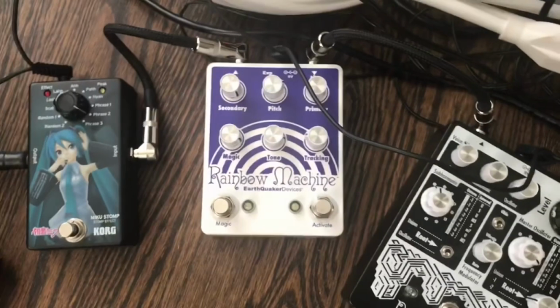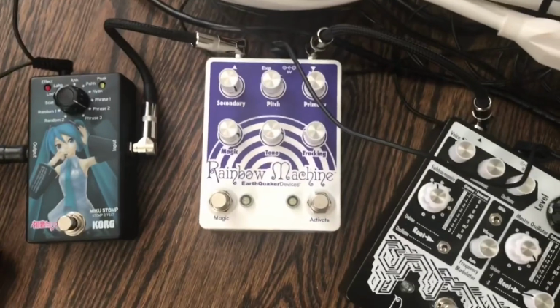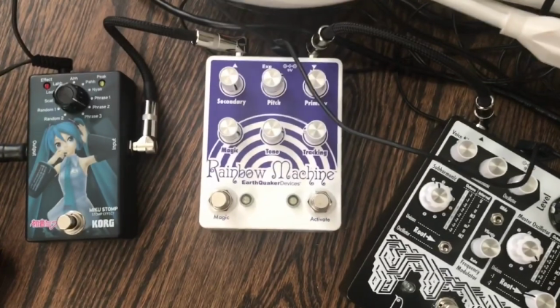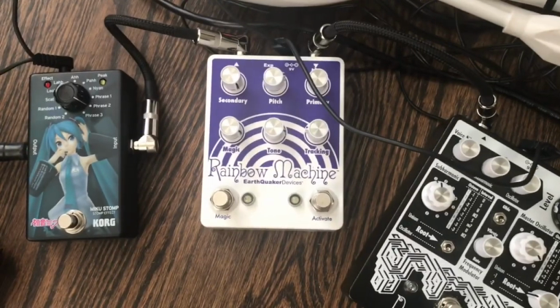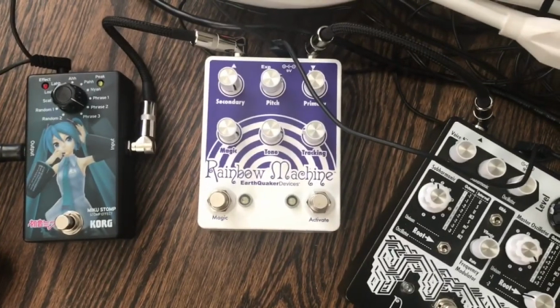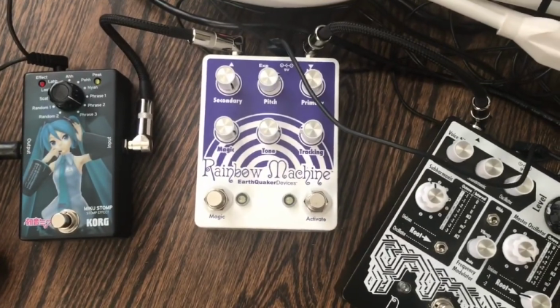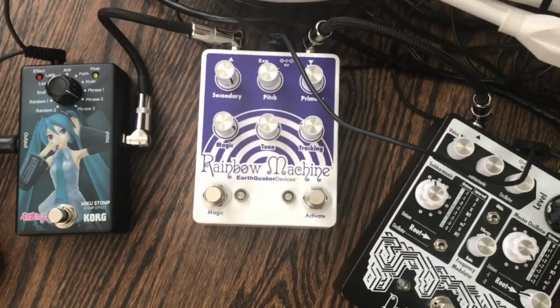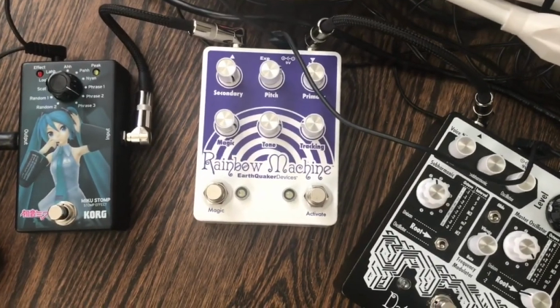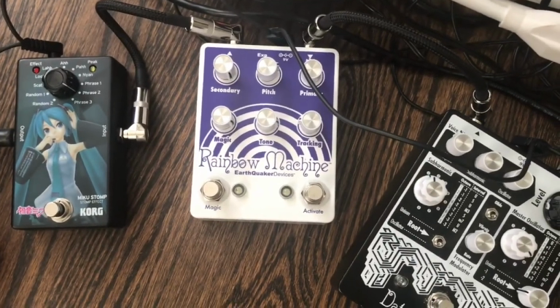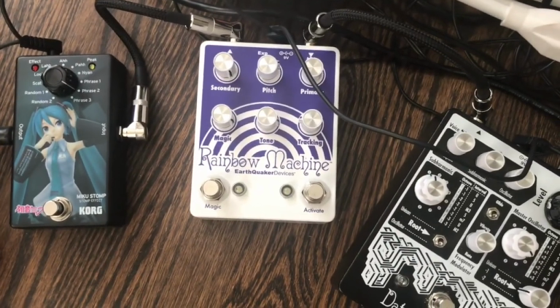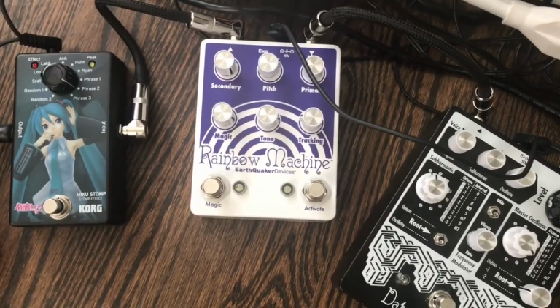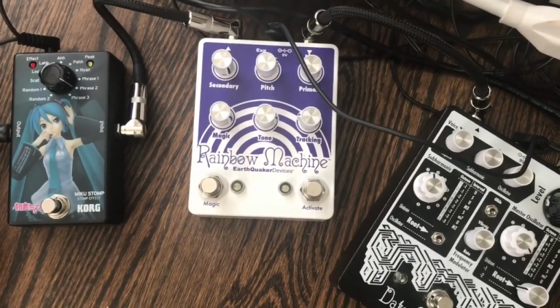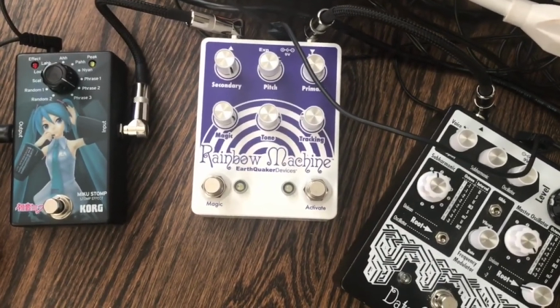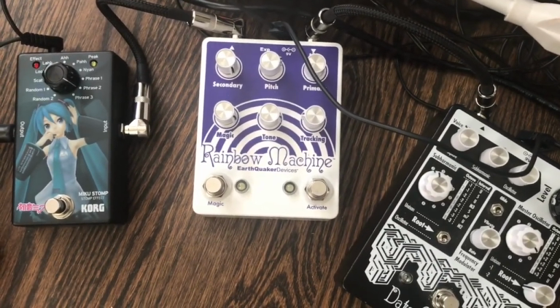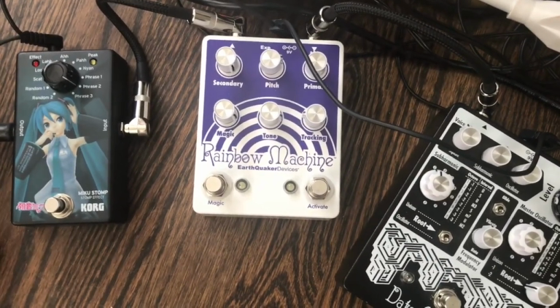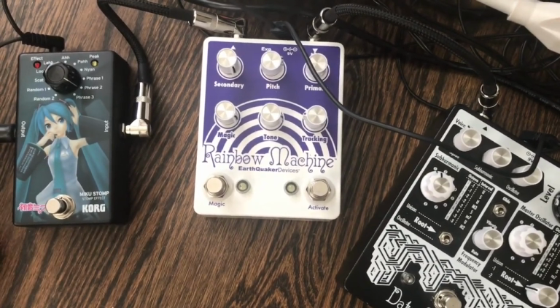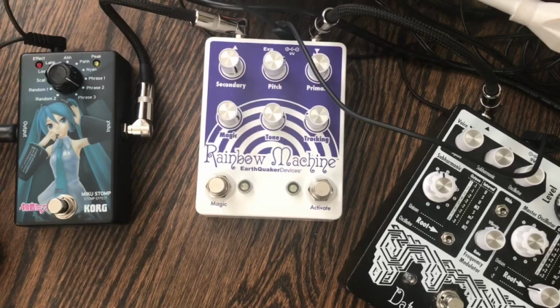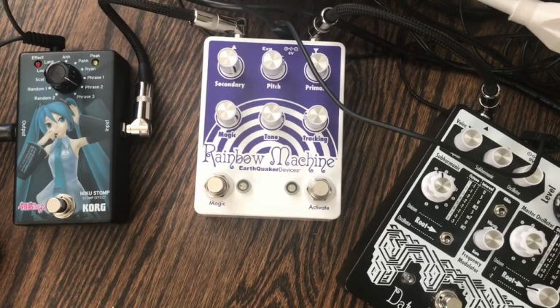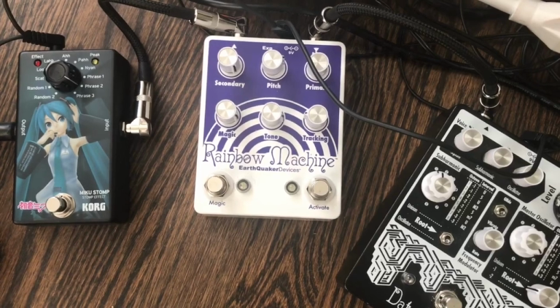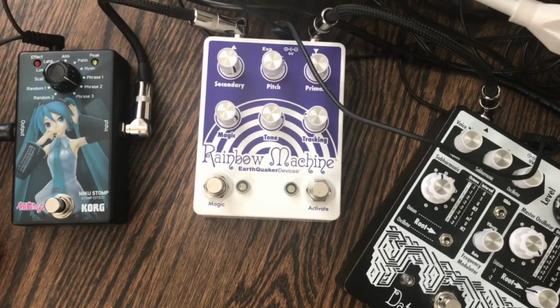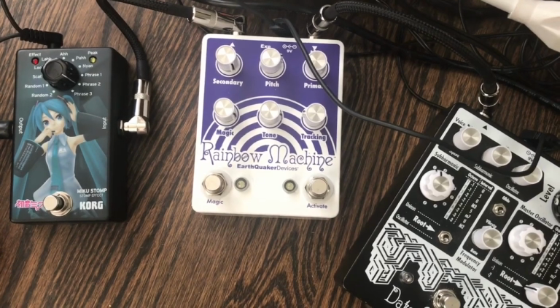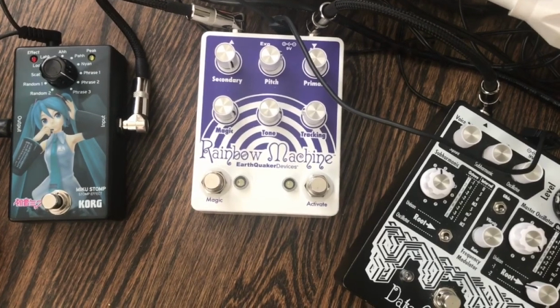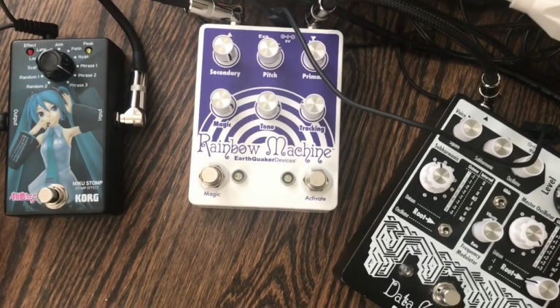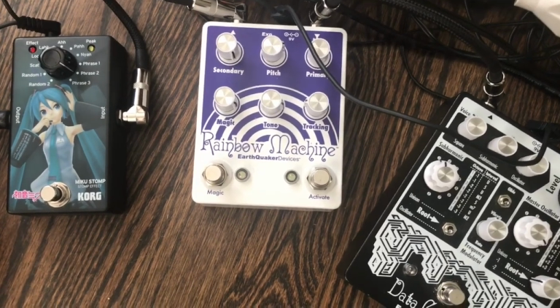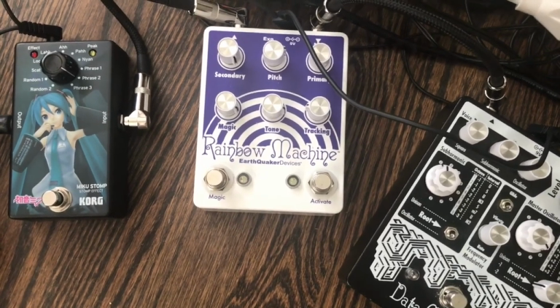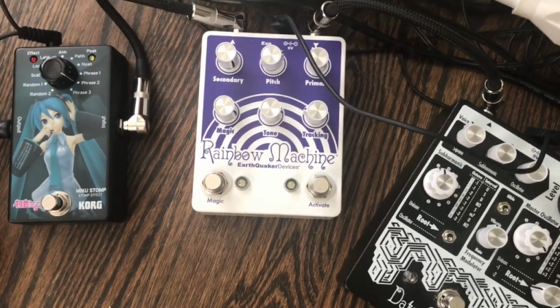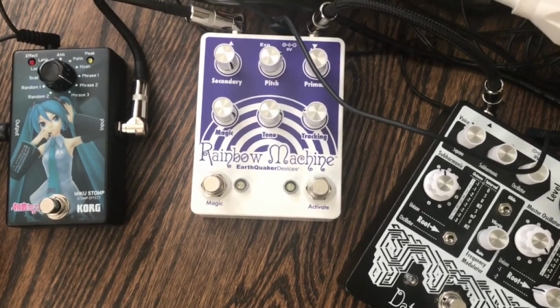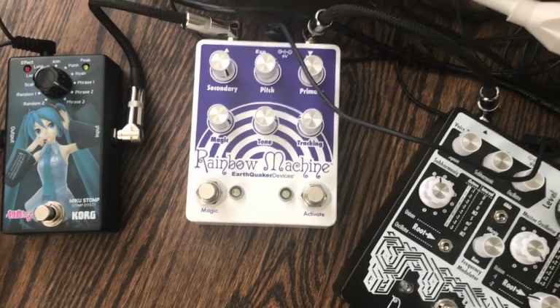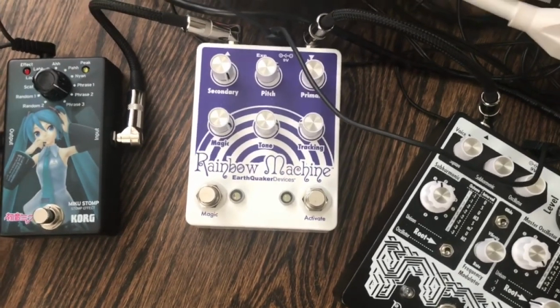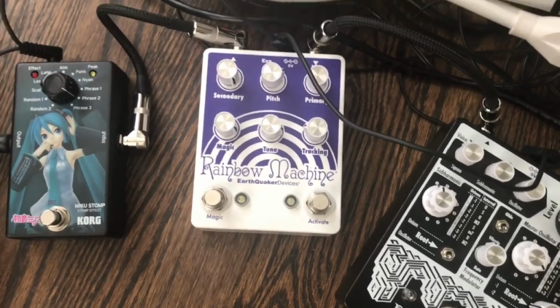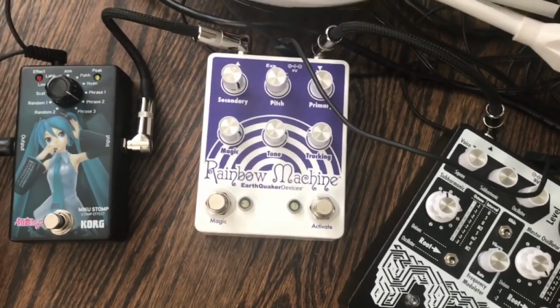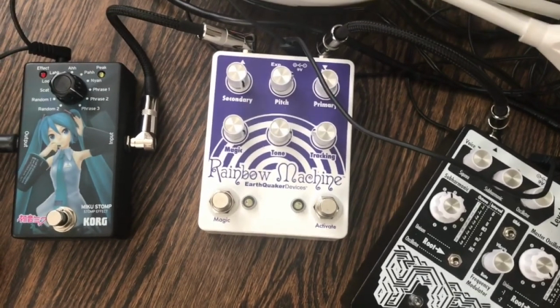This is the Earthquaker Devices Rainbow Machine. It's almost like an arpeggiator, but it also does chorus and delay. It does all sorts of cool stuff.